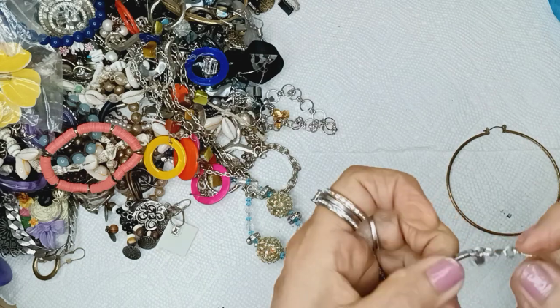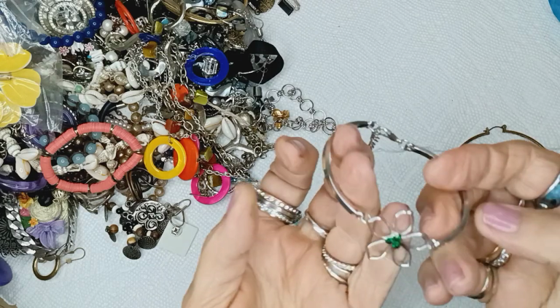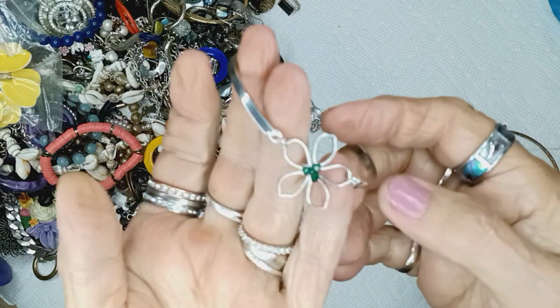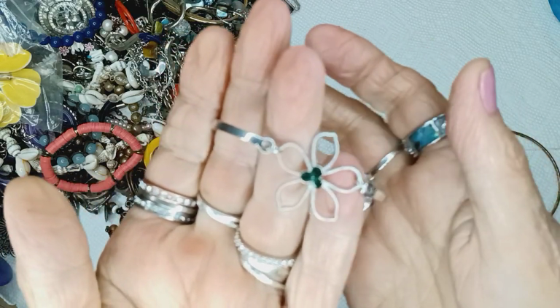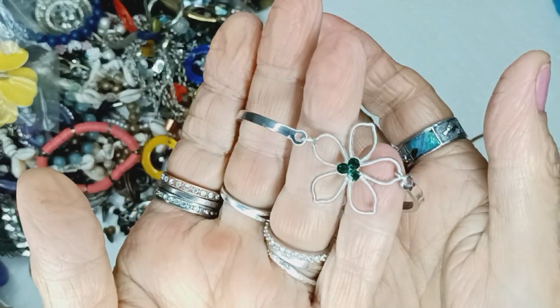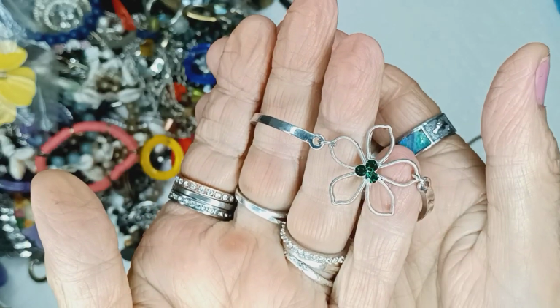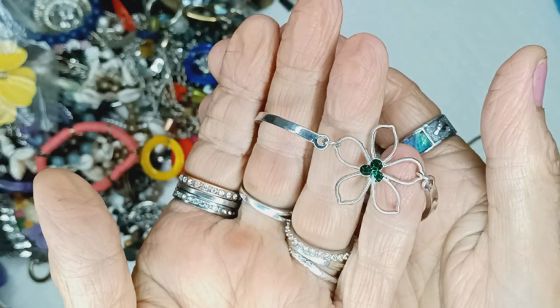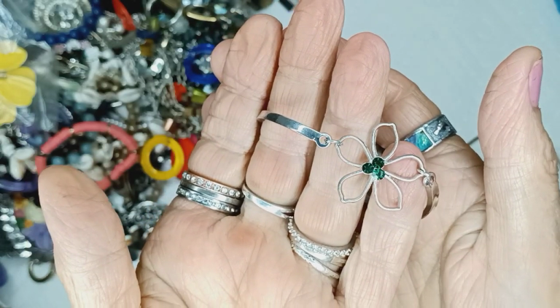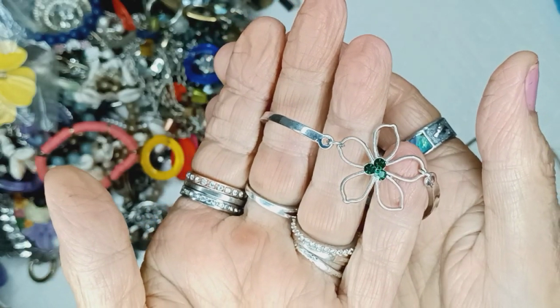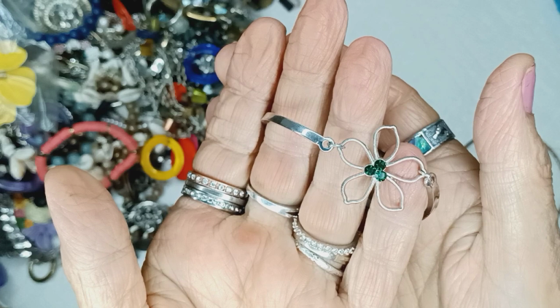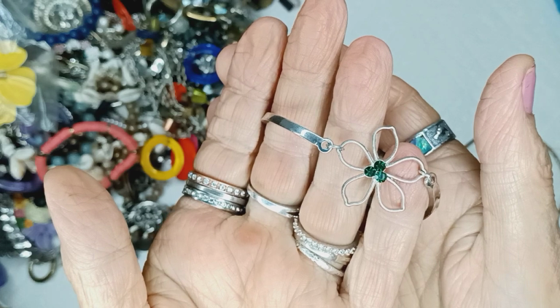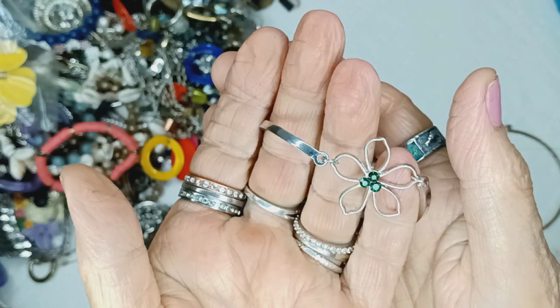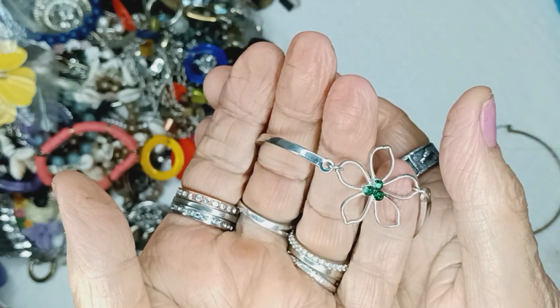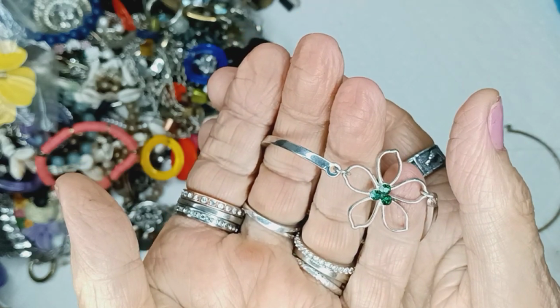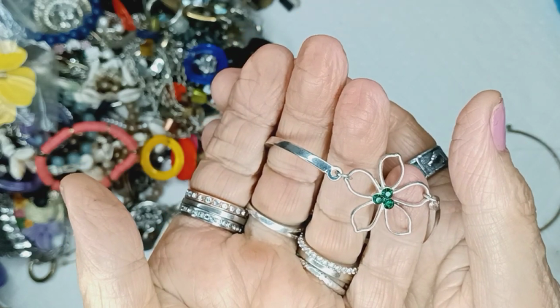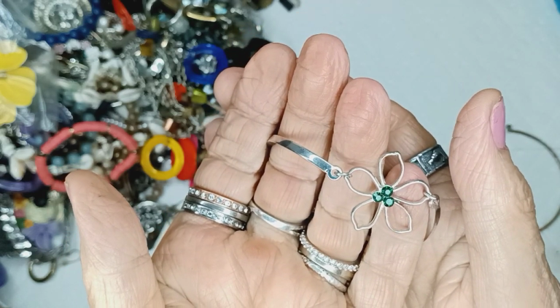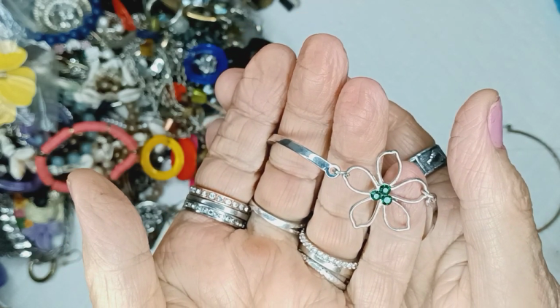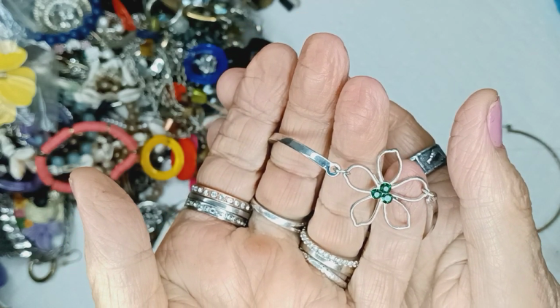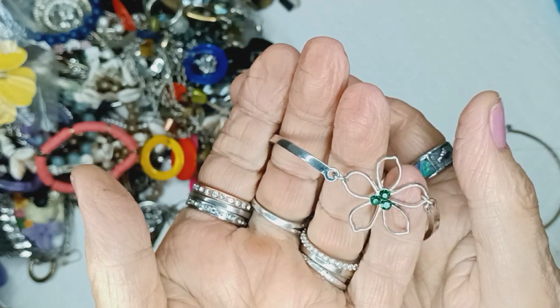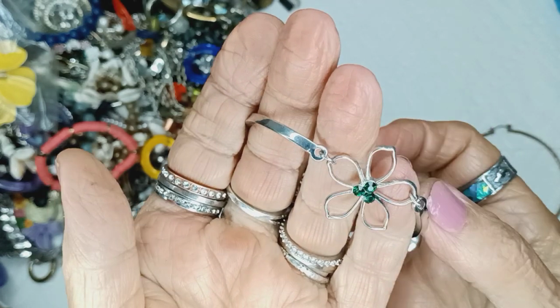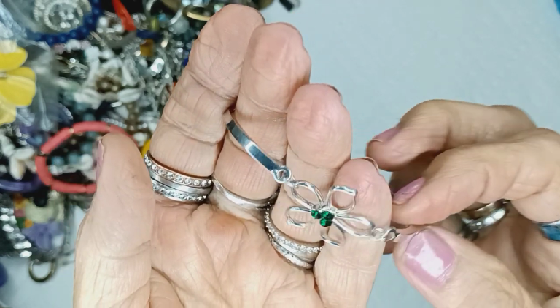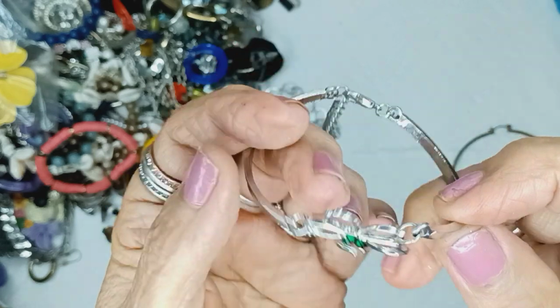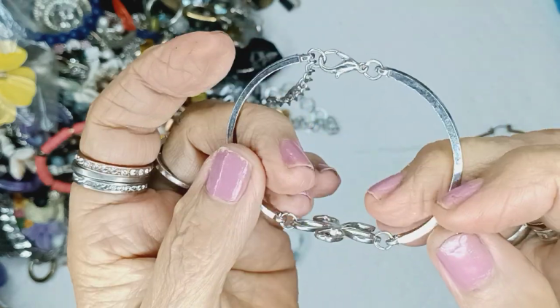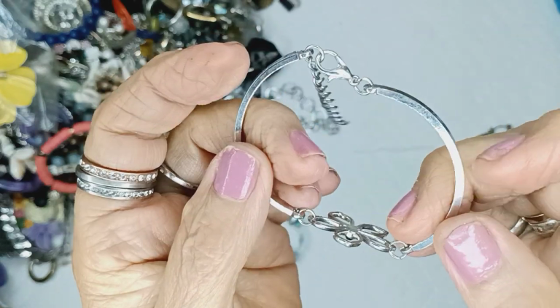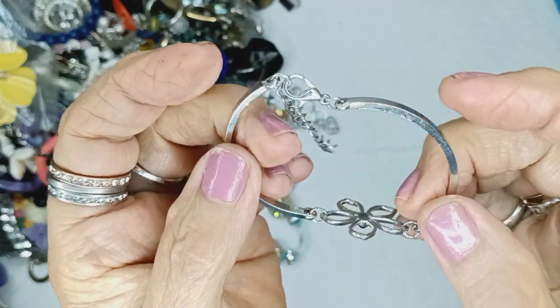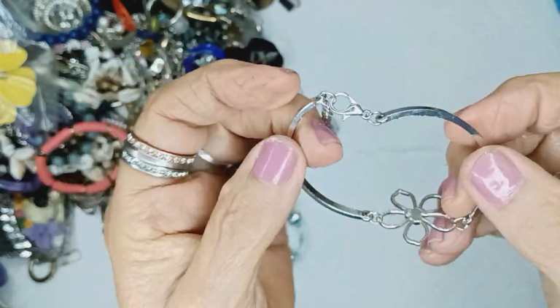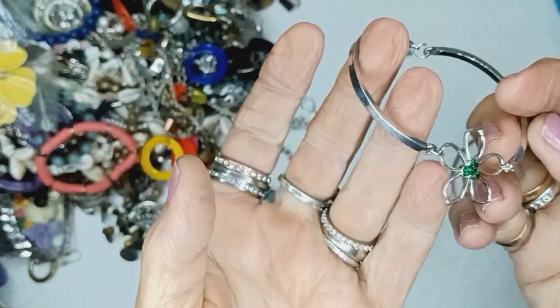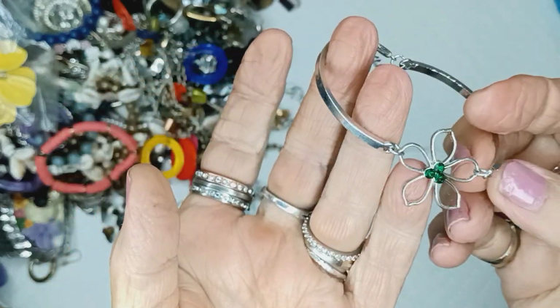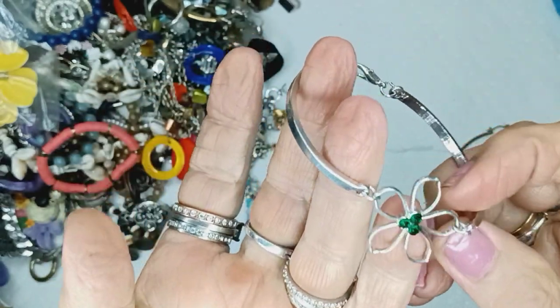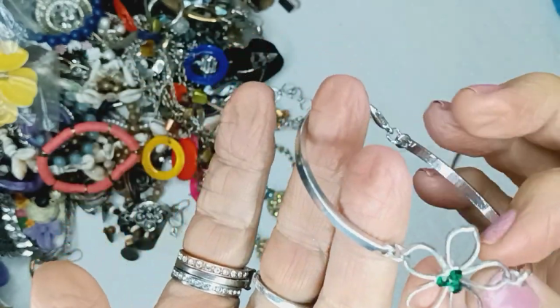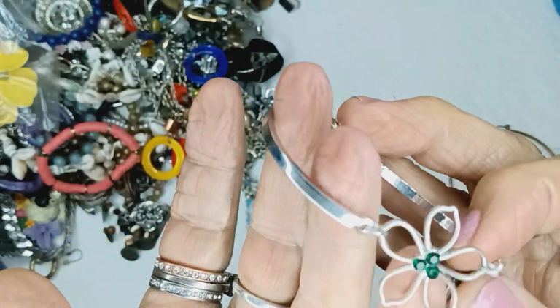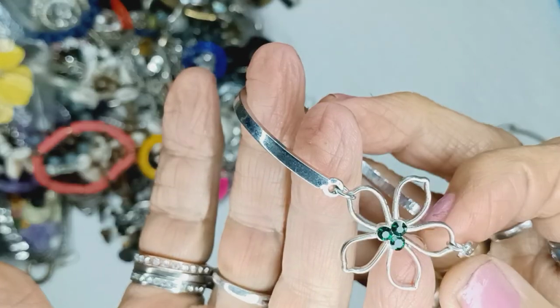This is a bracelet. I believe somebody bought the necklace just like this. Three green rhinestones — this is the bracelet that goes with the necklace. It is three bucks.